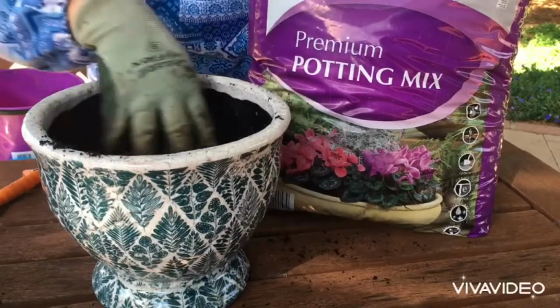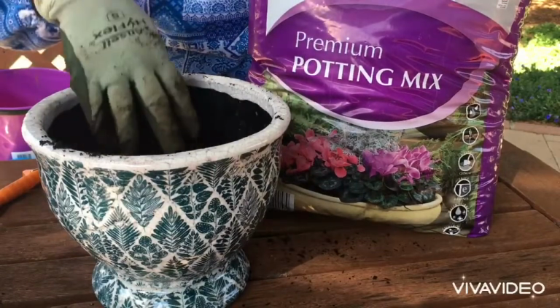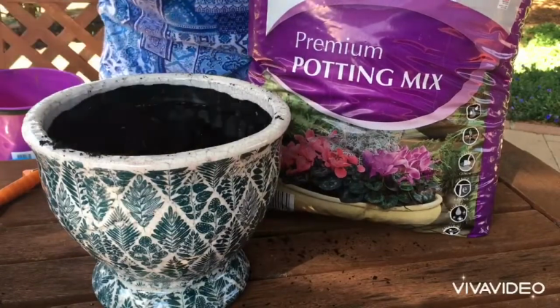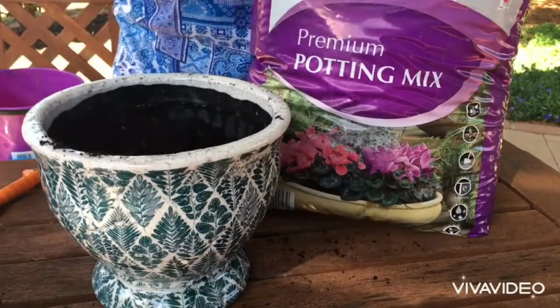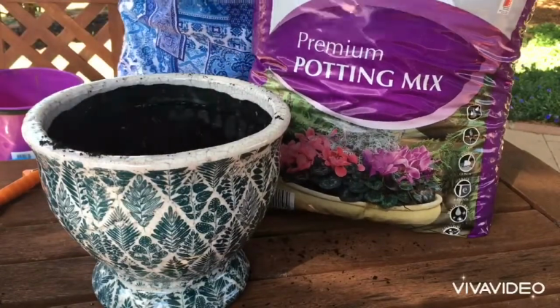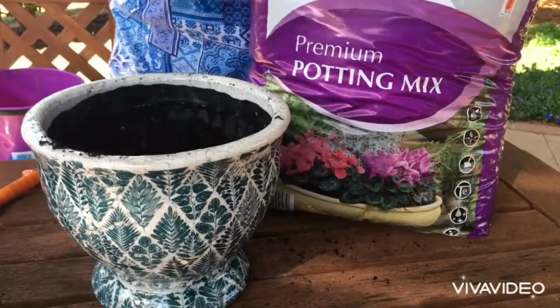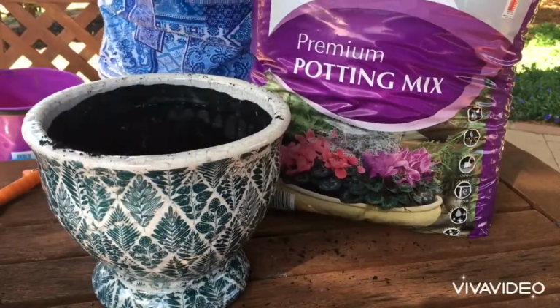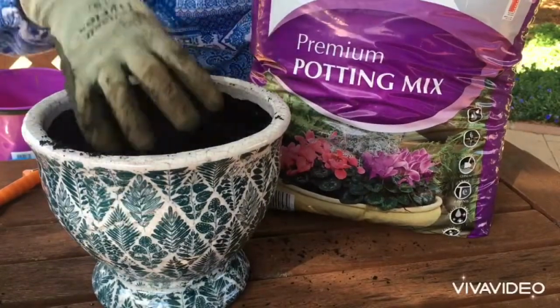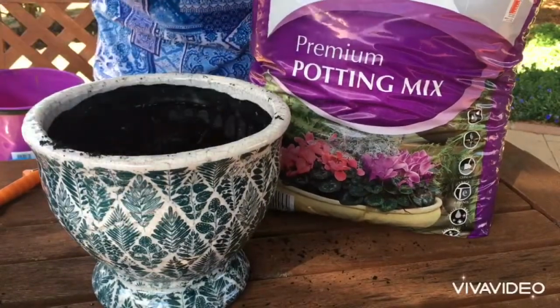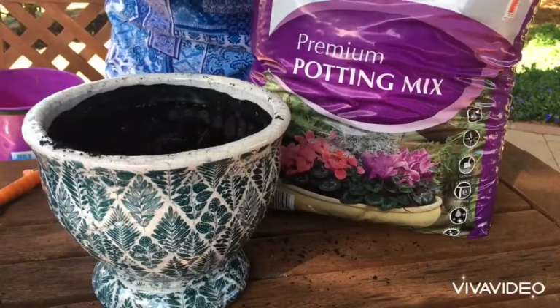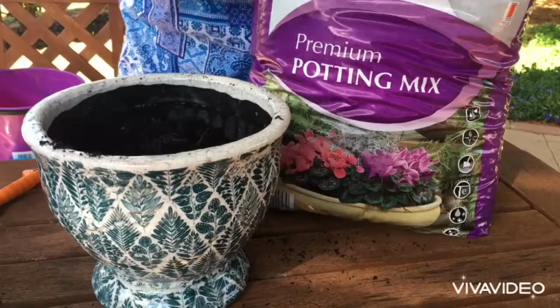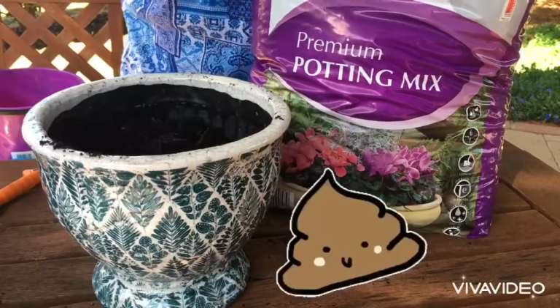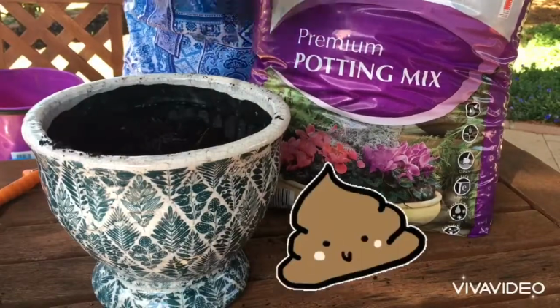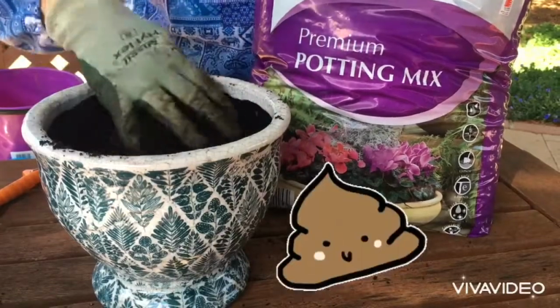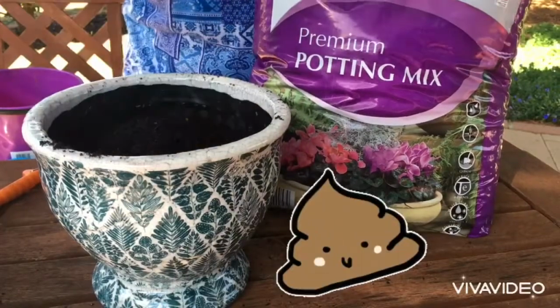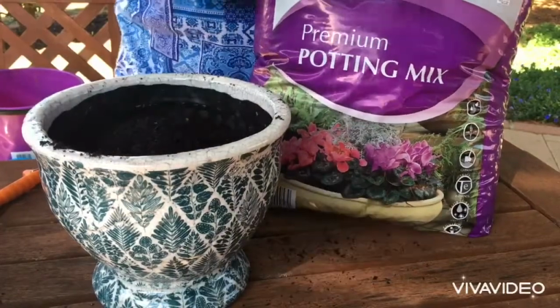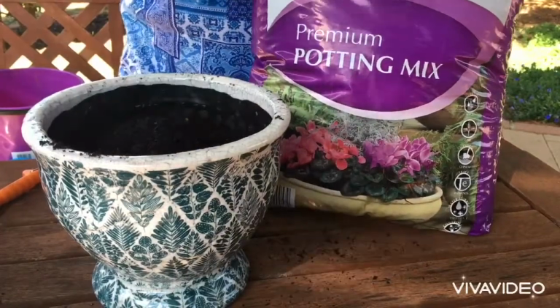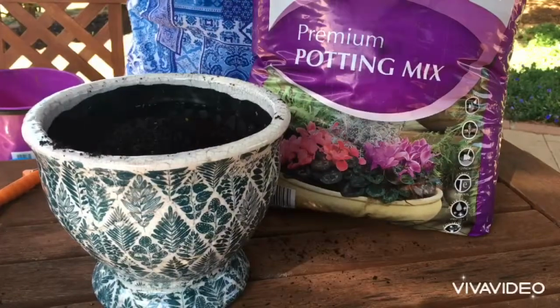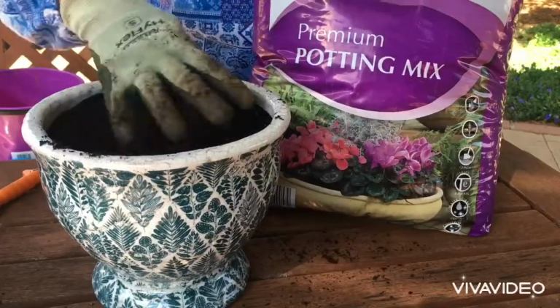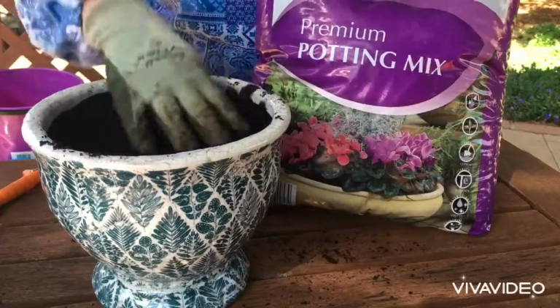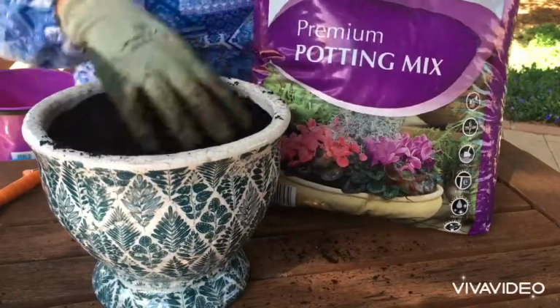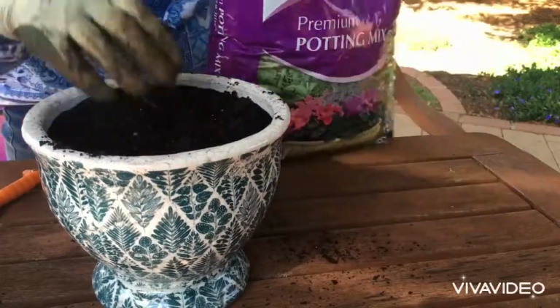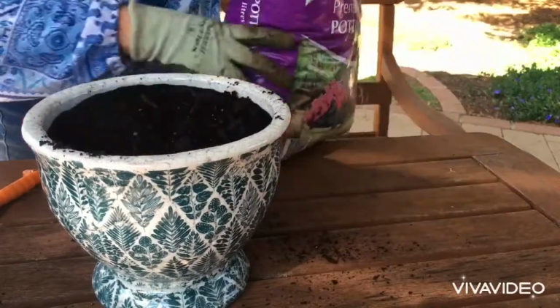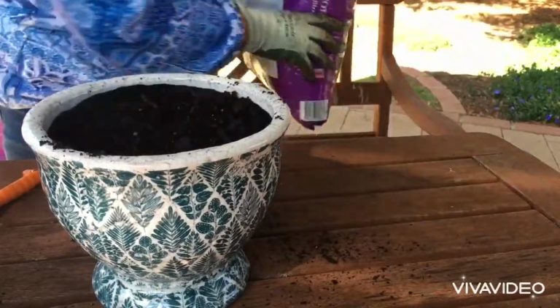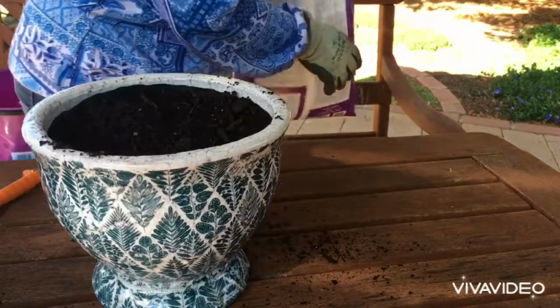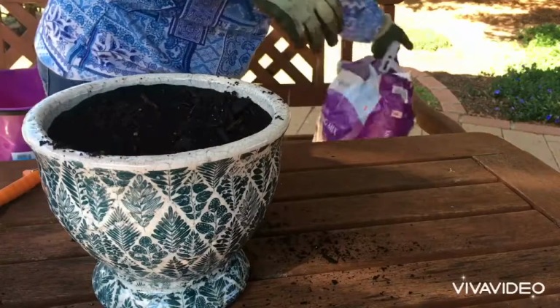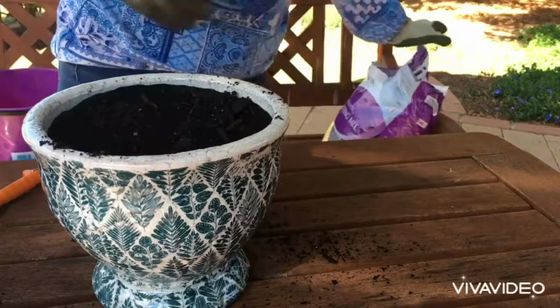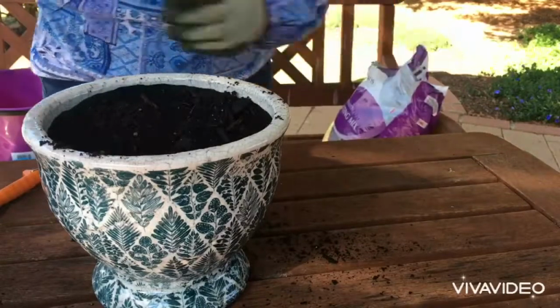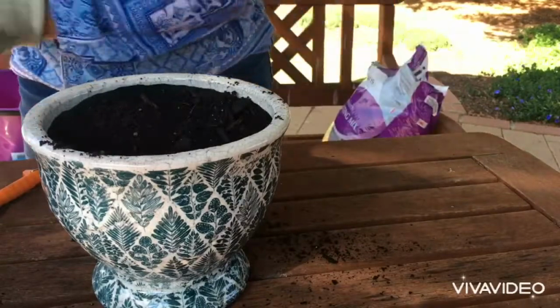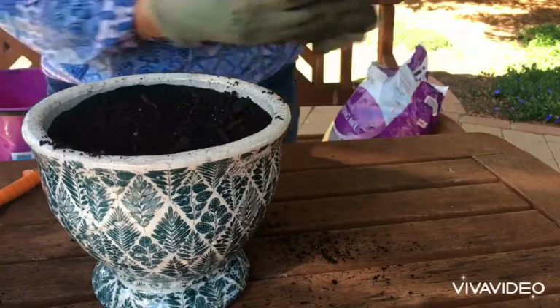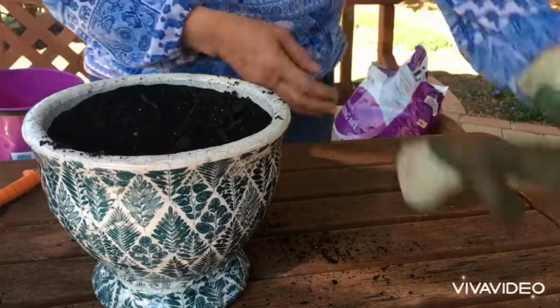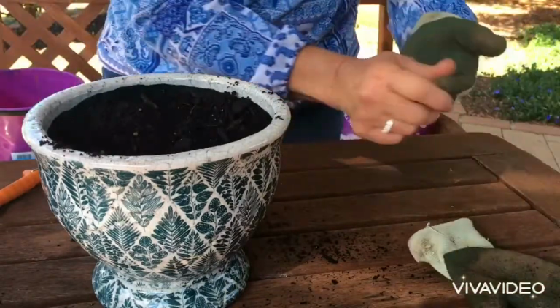Sometimes you can mix in a little bit of compost and cow manure too, but this premium mix comes with a really healthy mix of nutrients. Now you're going to take your jonquil bulbs.